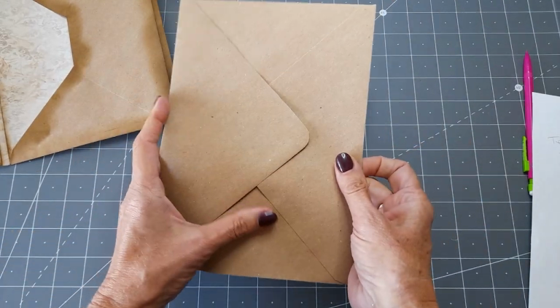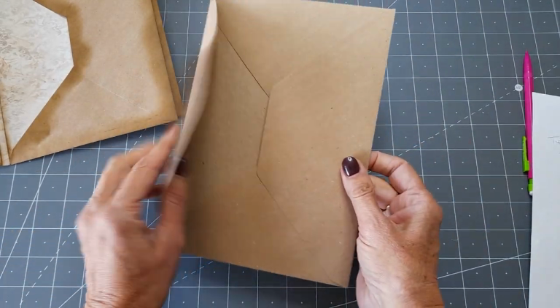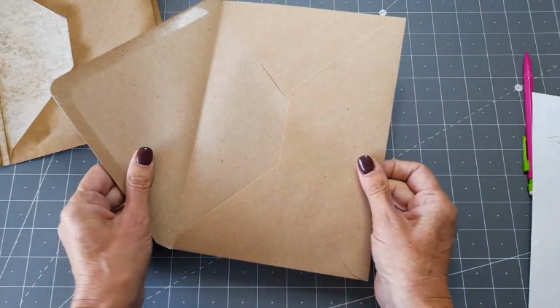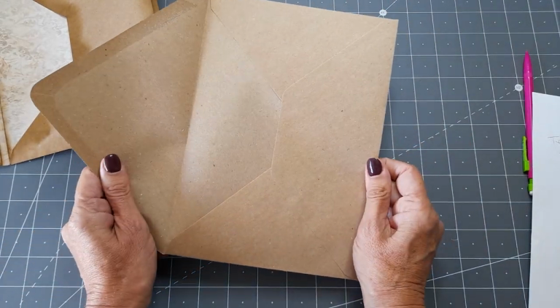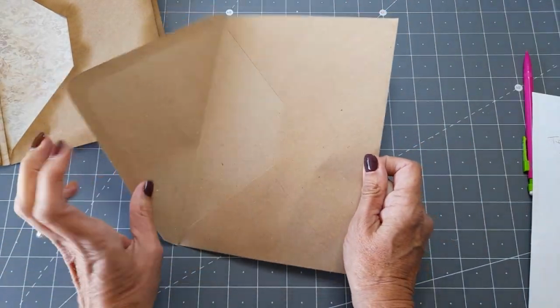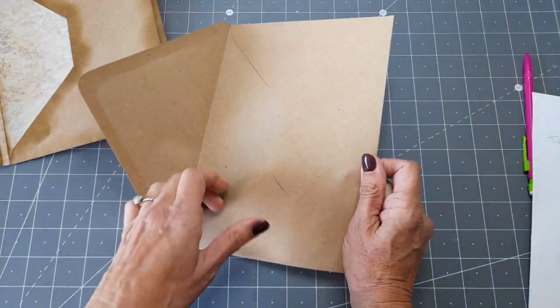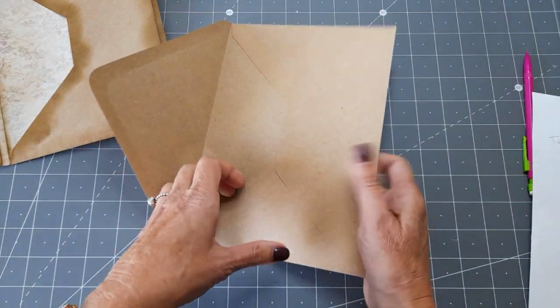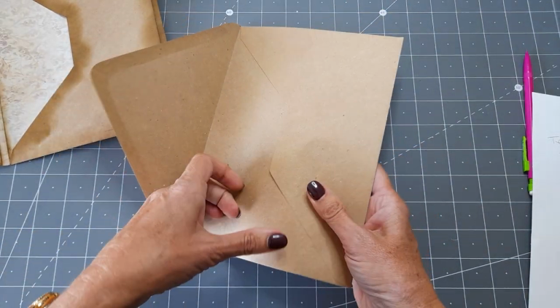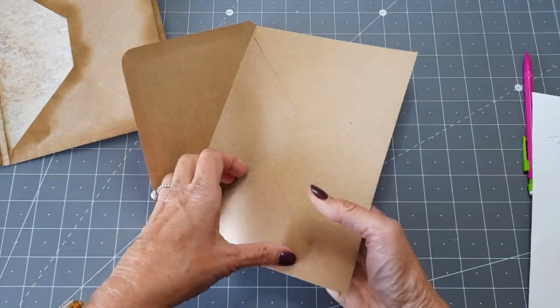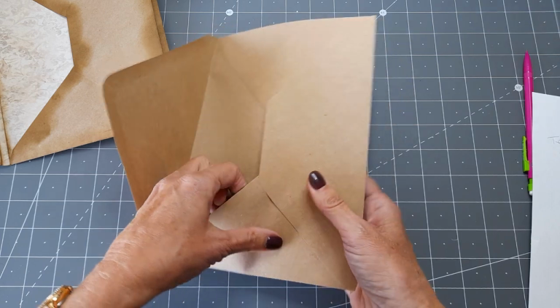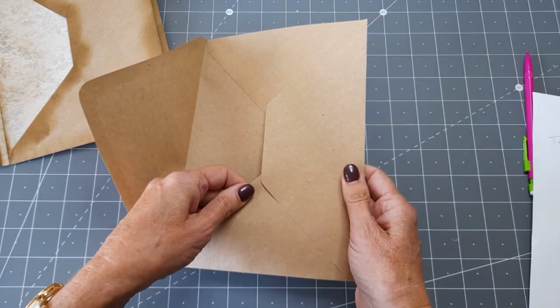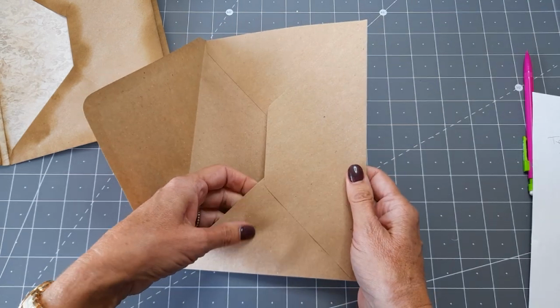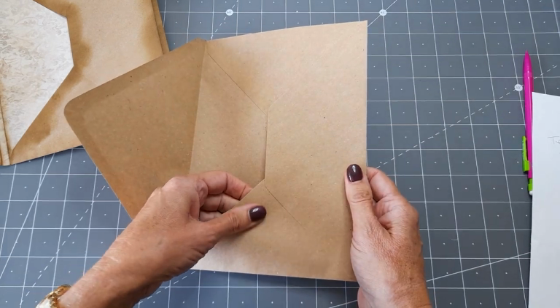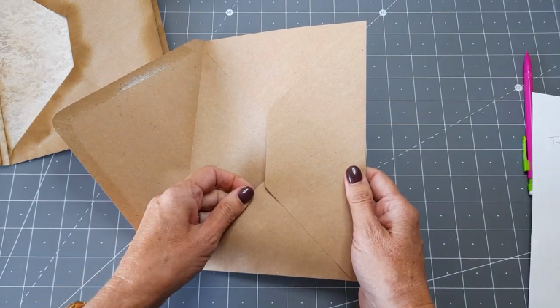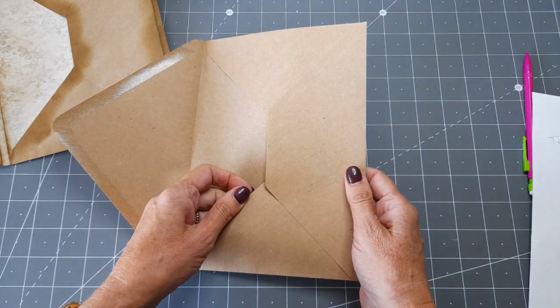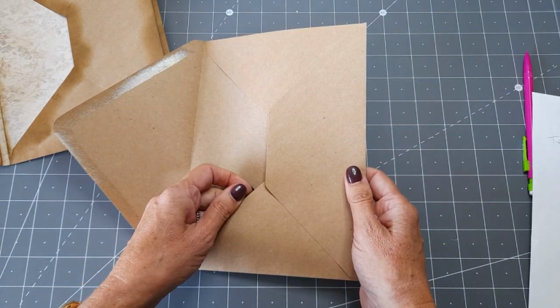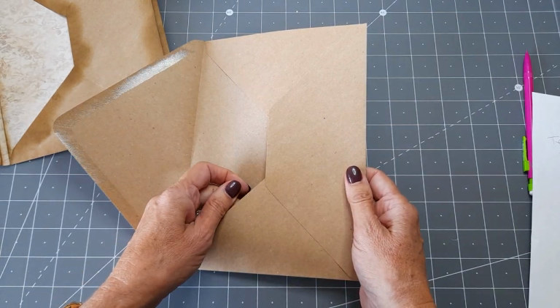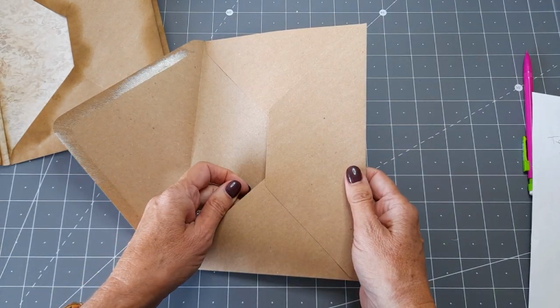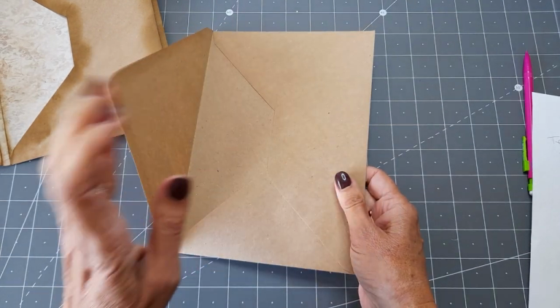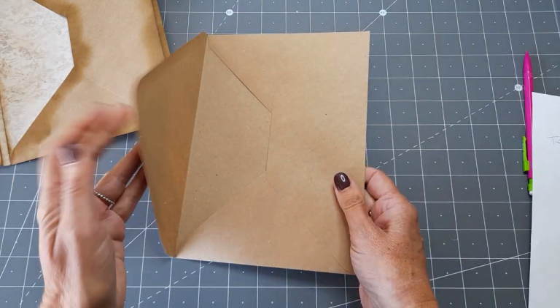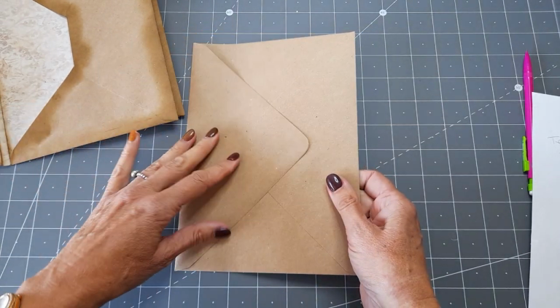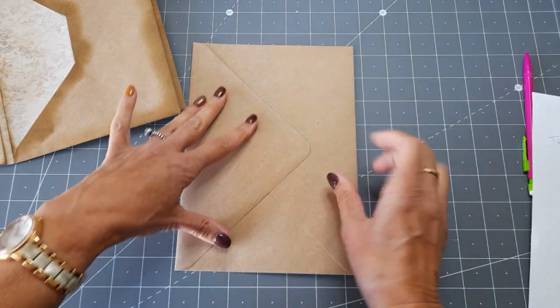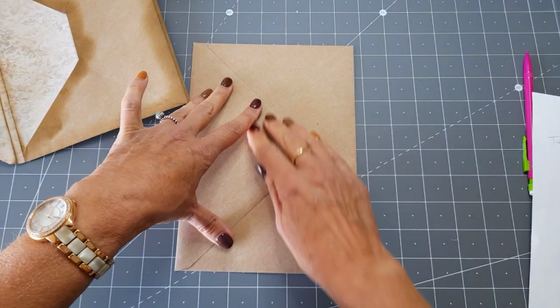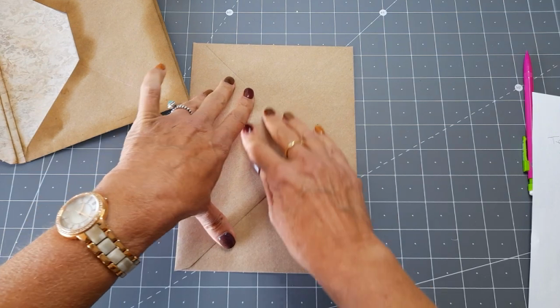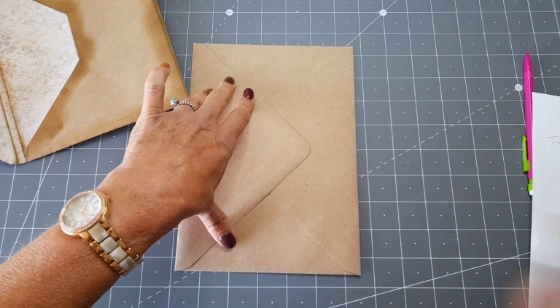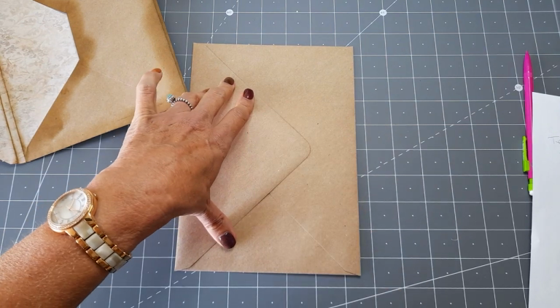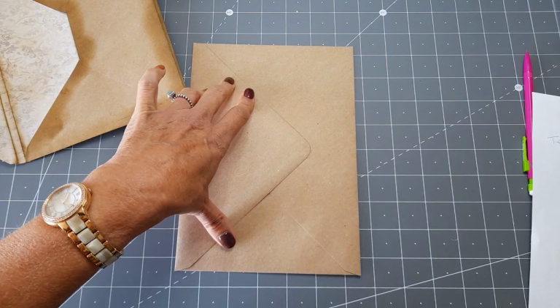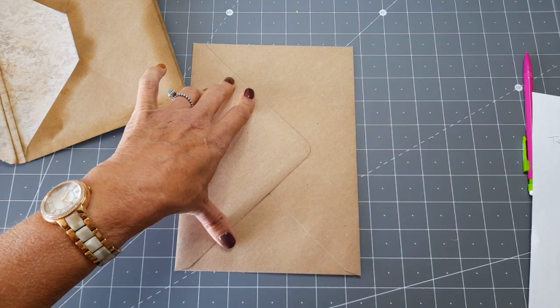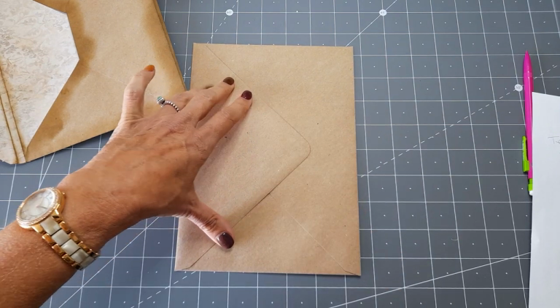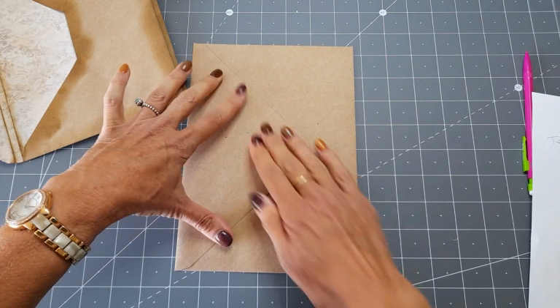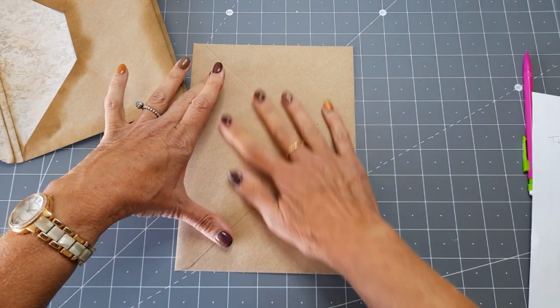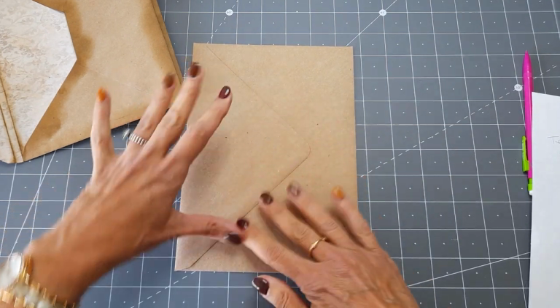The purpose of using the craft envelopes is they're a little bit sturdier — they're not quite as flimsy as normal envelopes. They're 115 GSM.